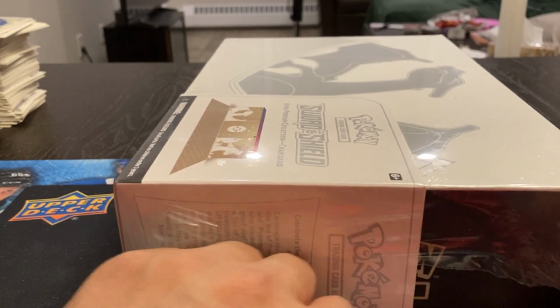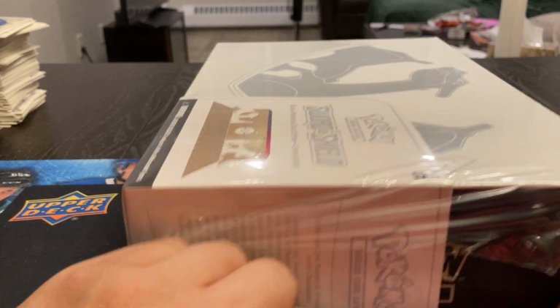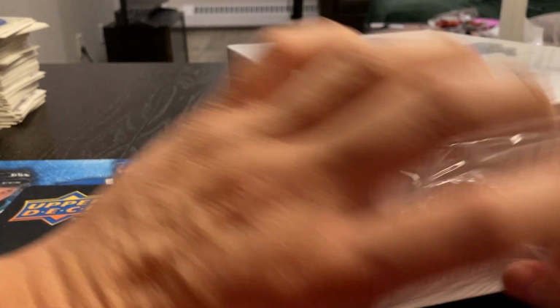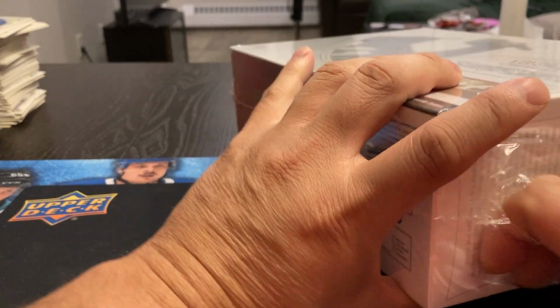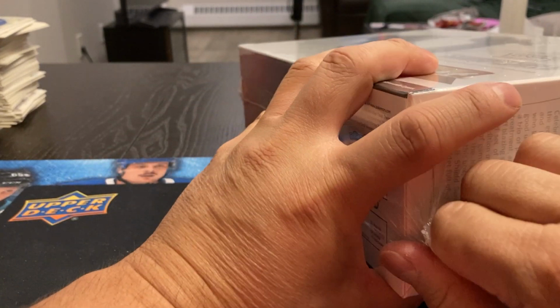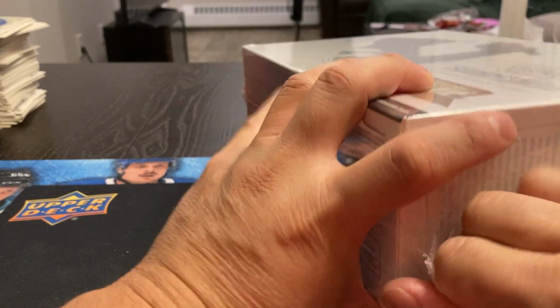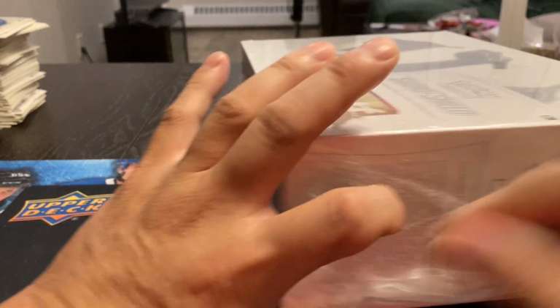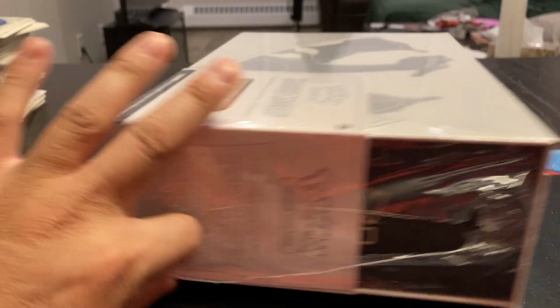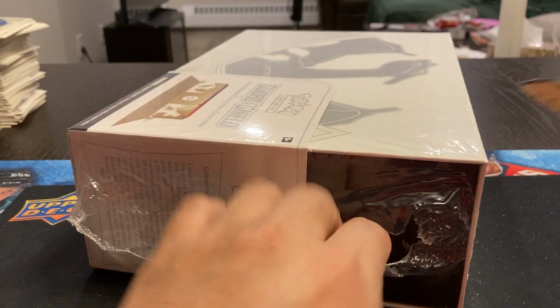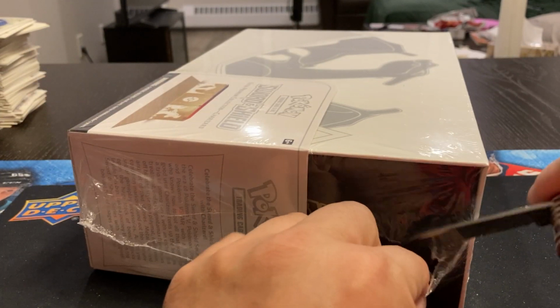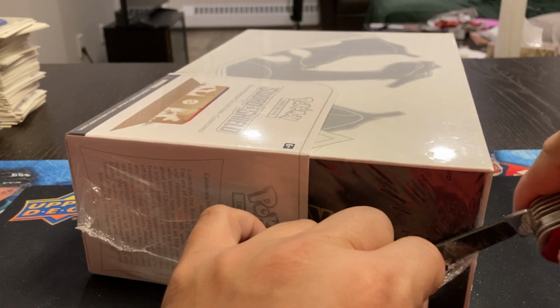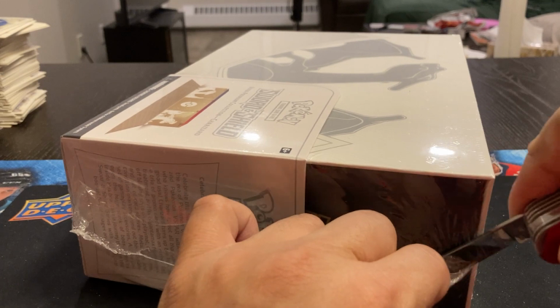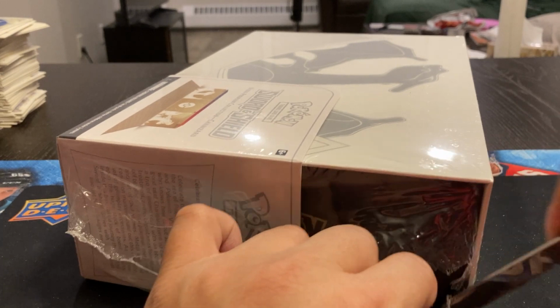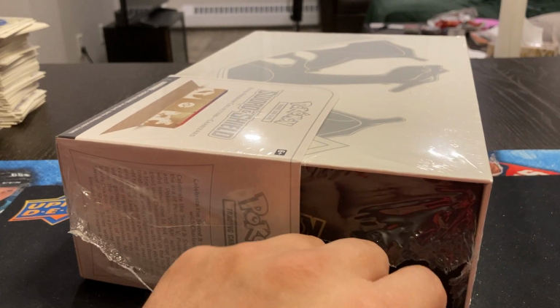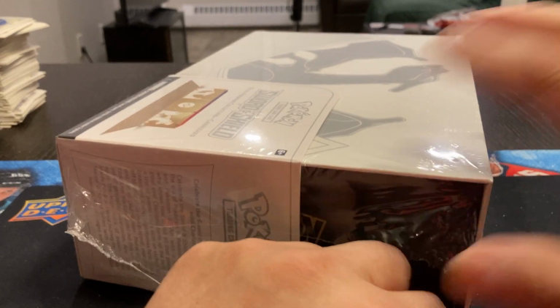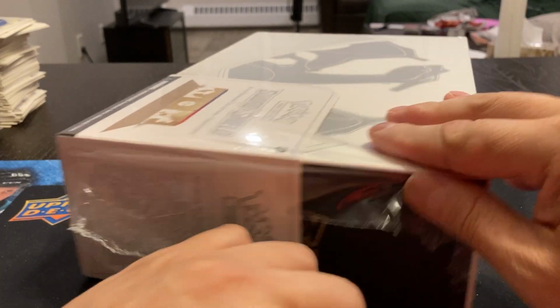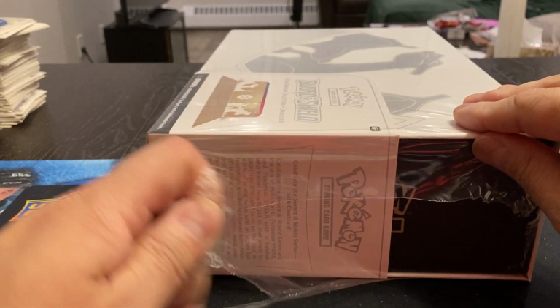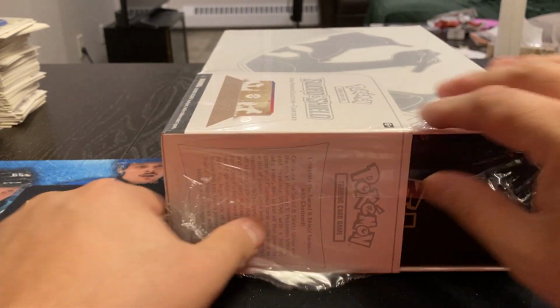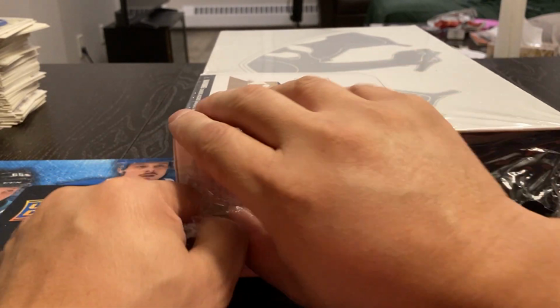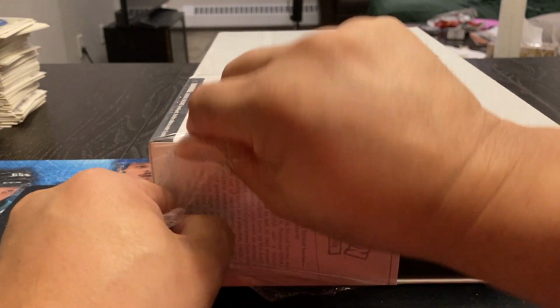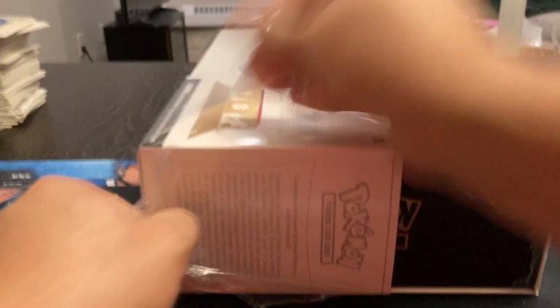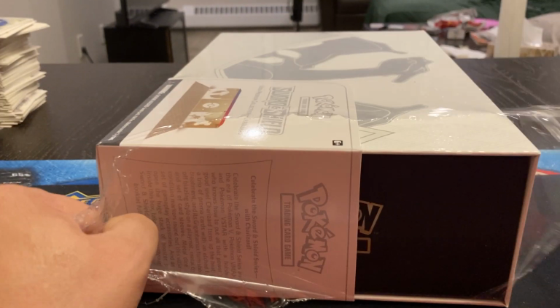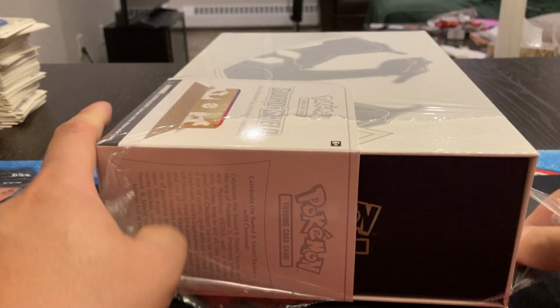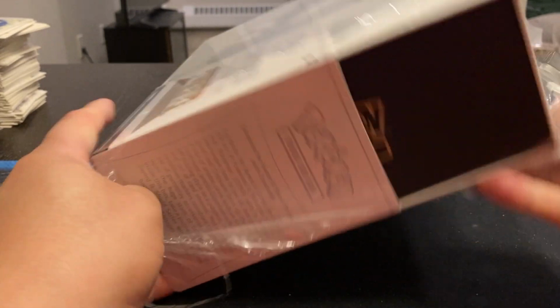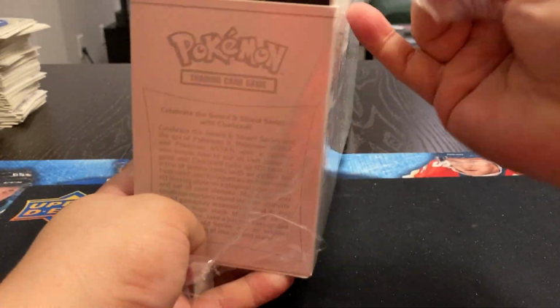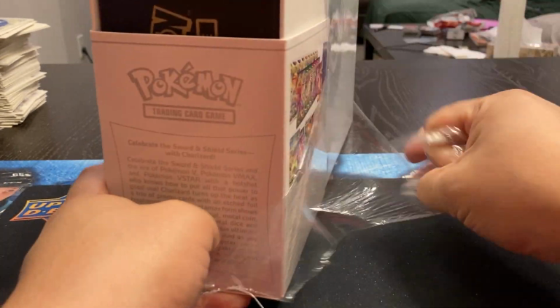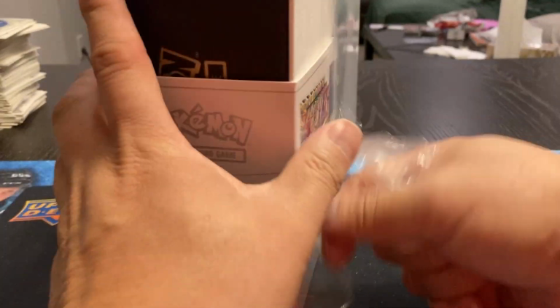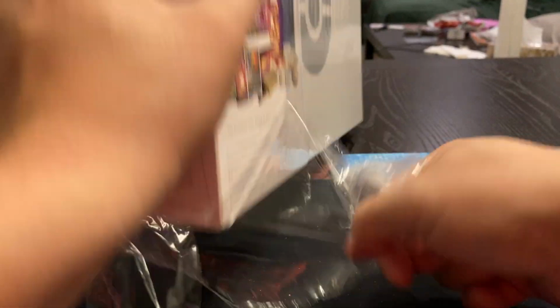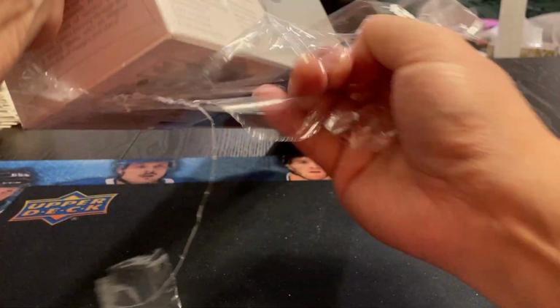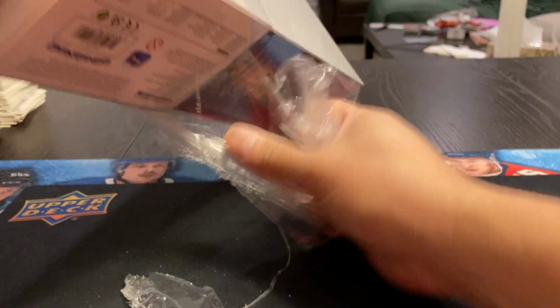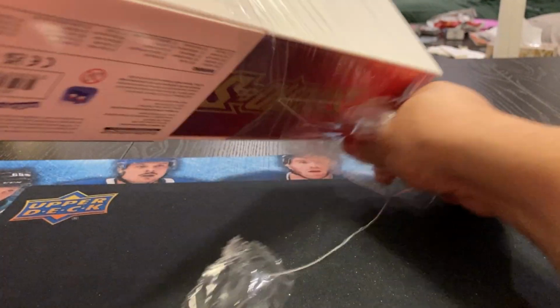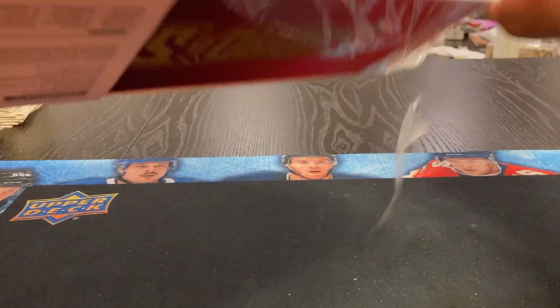I just haven't done much Pokémon in the last little while. Kind of got out of it. I'm not an avid collector, and it's tough to open up packs and not know what's good, what's not. But this one here, we thought we'd give it a shot.